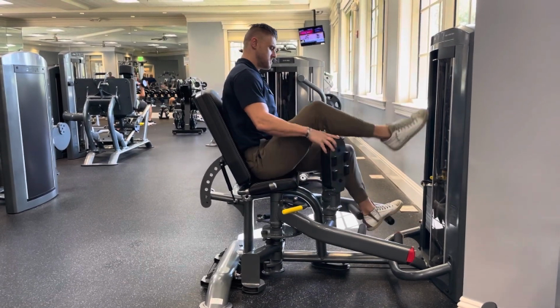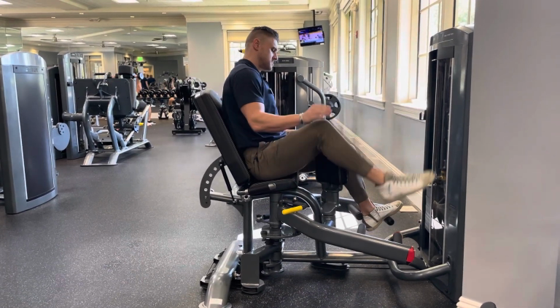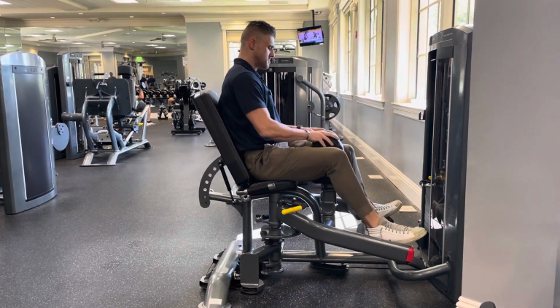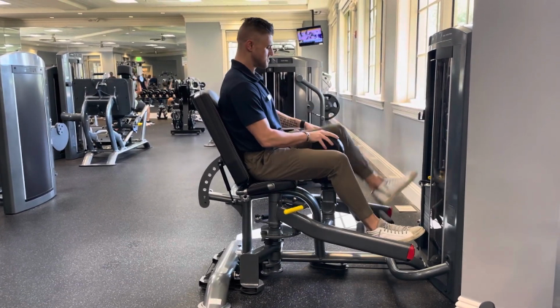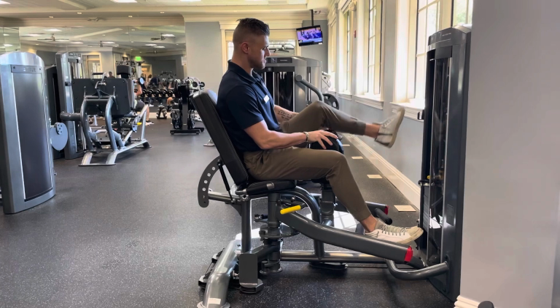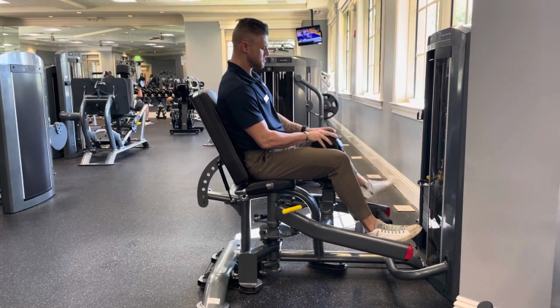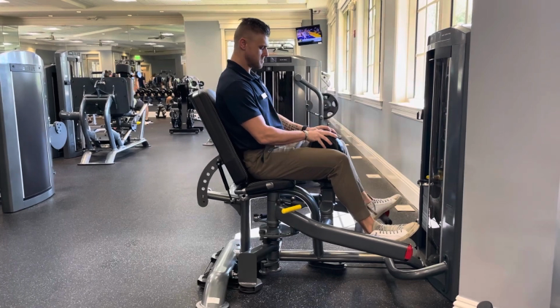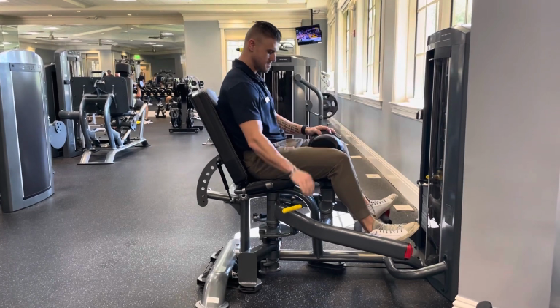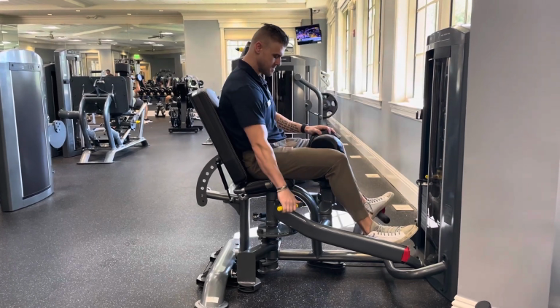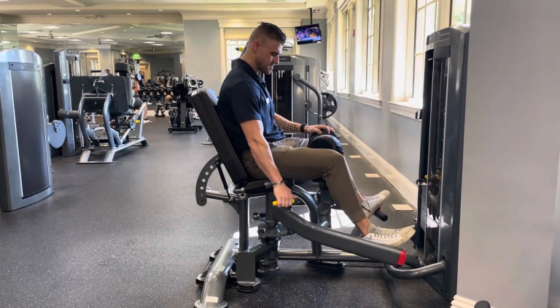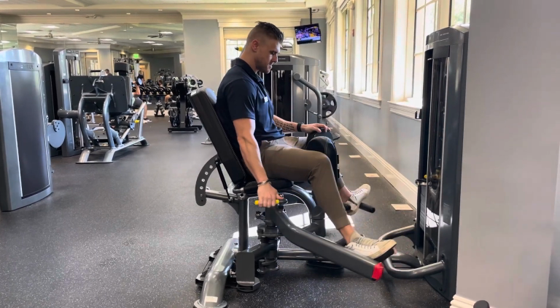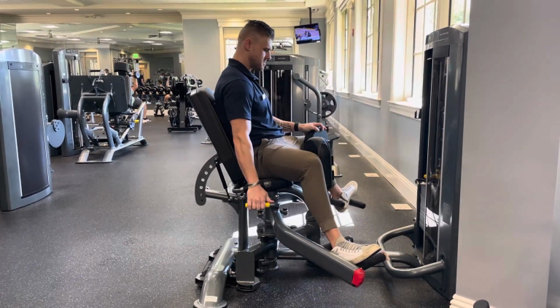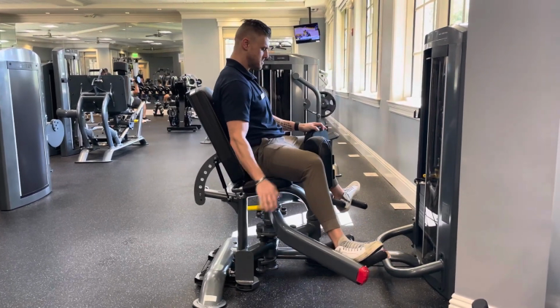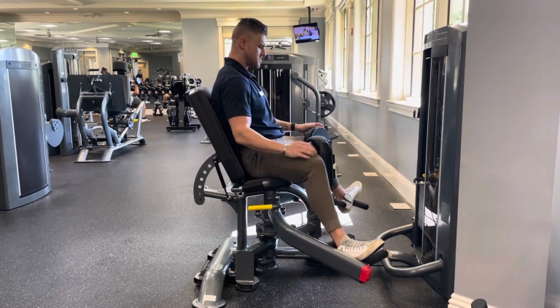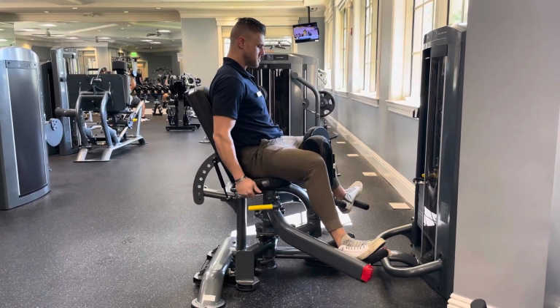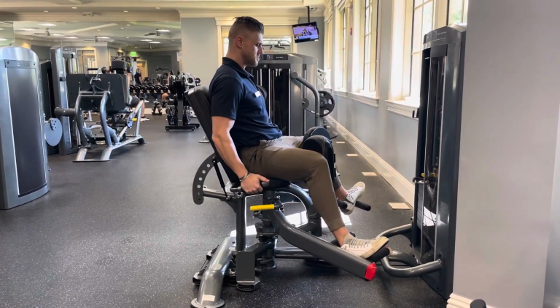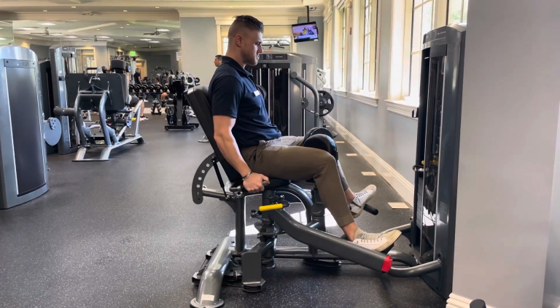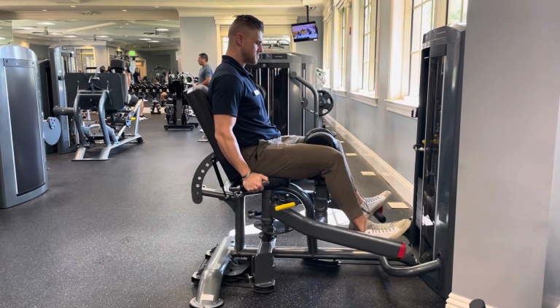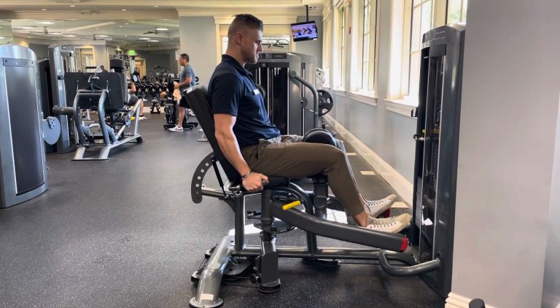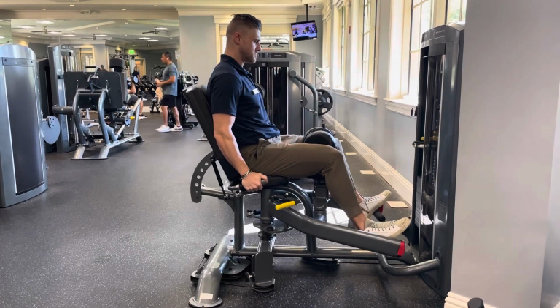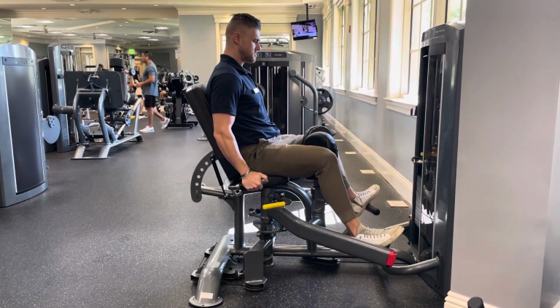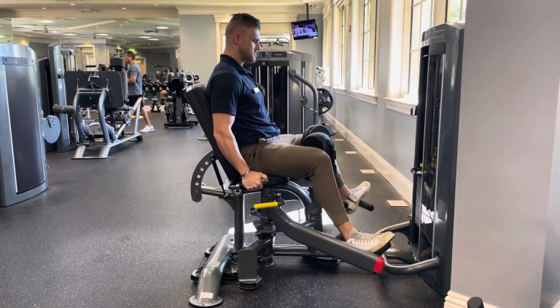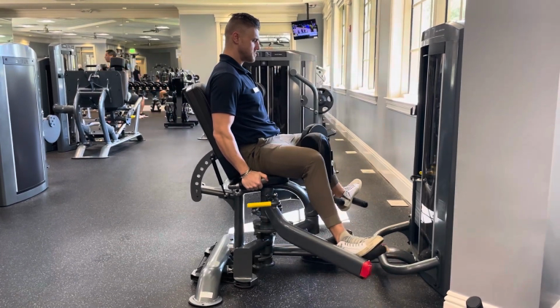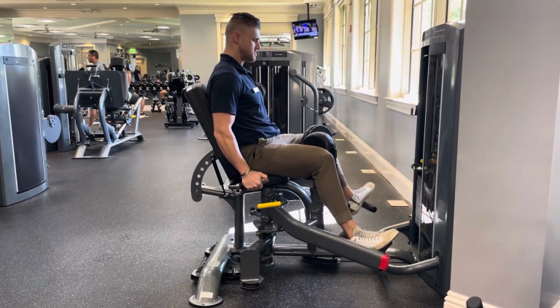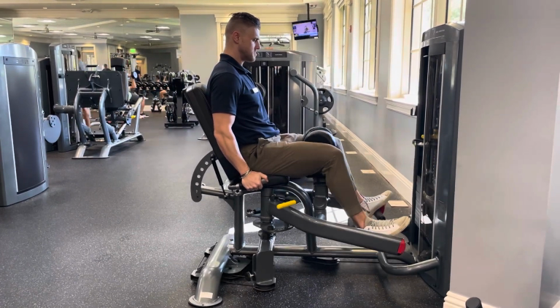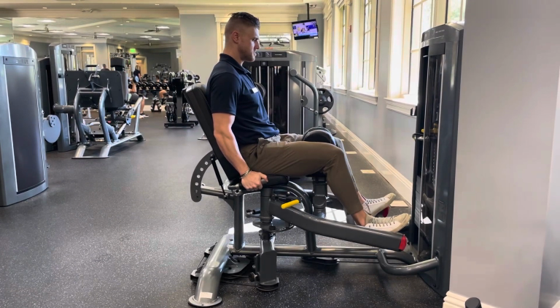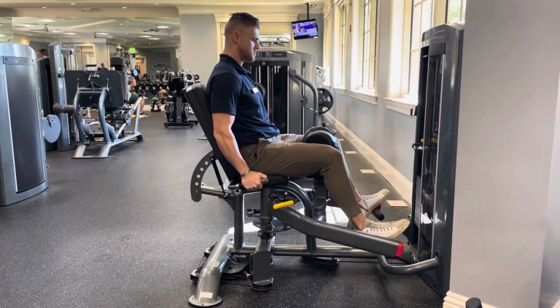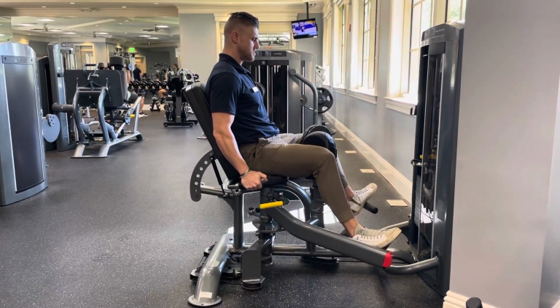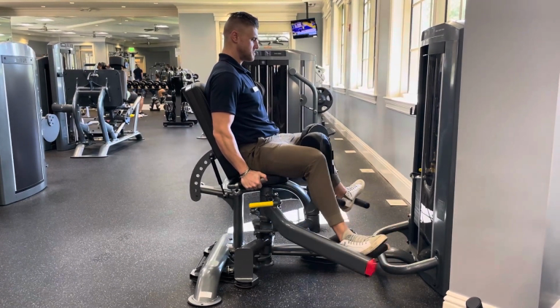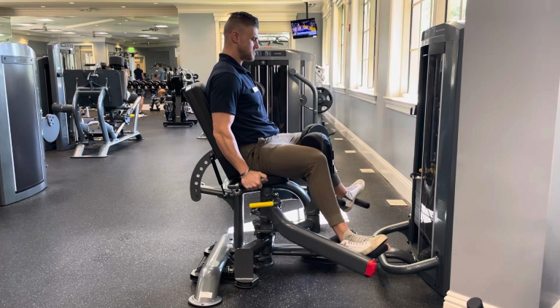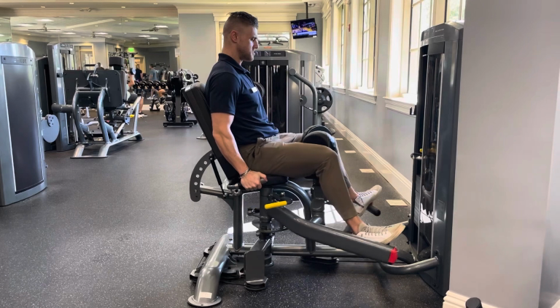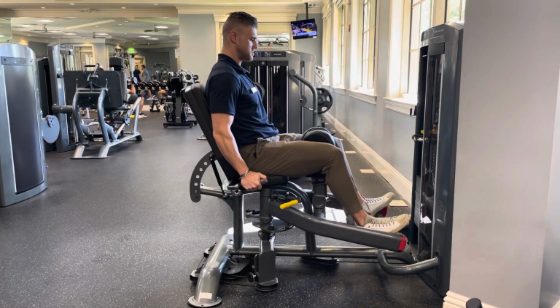To perform adduction, rotate the pads inward so they are placed on the inside portion of the thighs and then bring the legs out wide to start. In a nice controlled tempo, bring the legs together and in a nice controlled tempo, bring the legs back out to the sides.